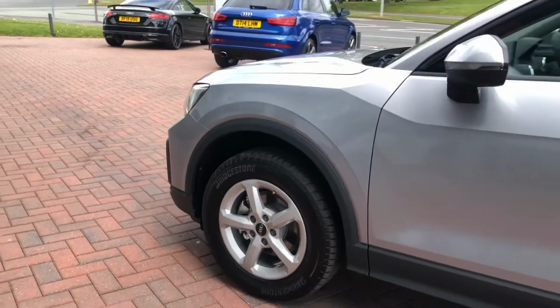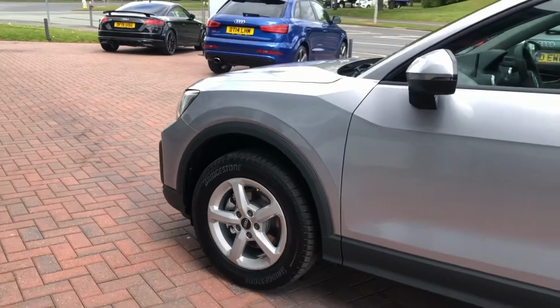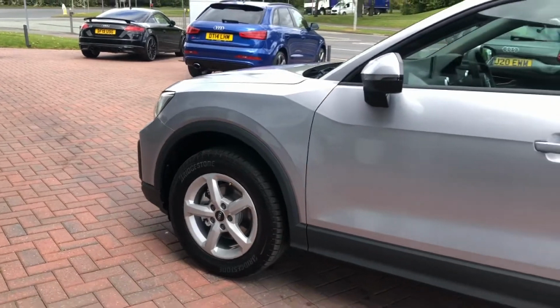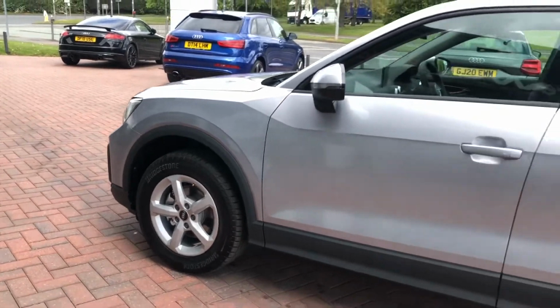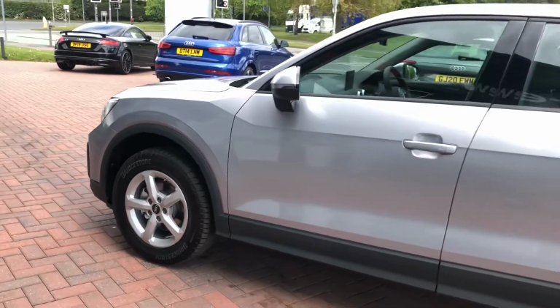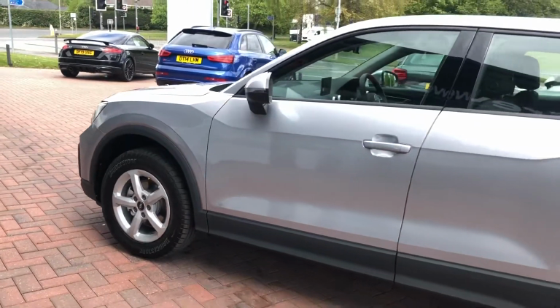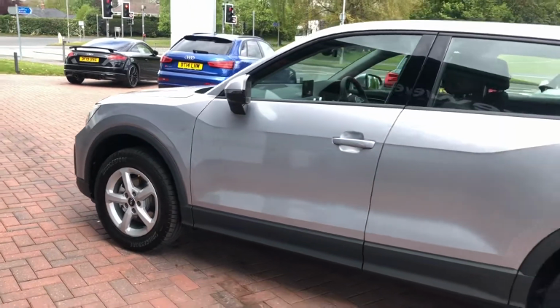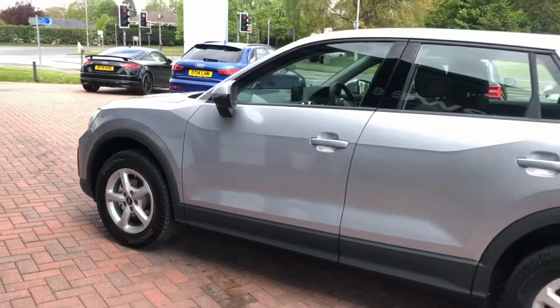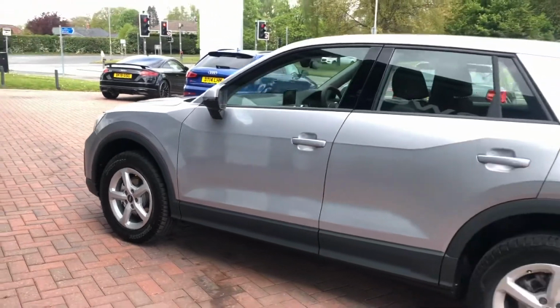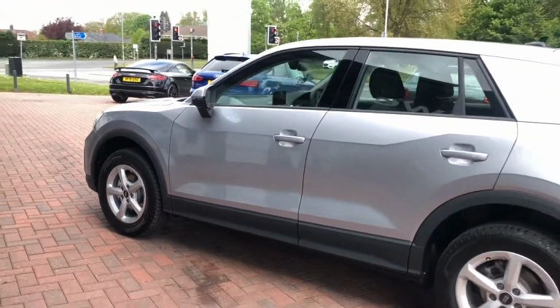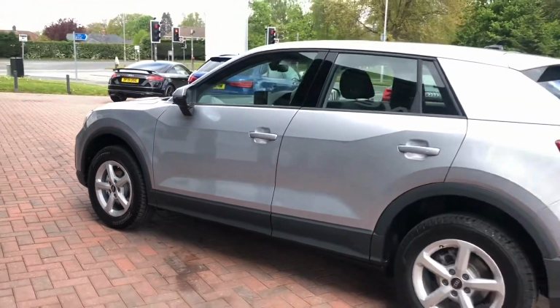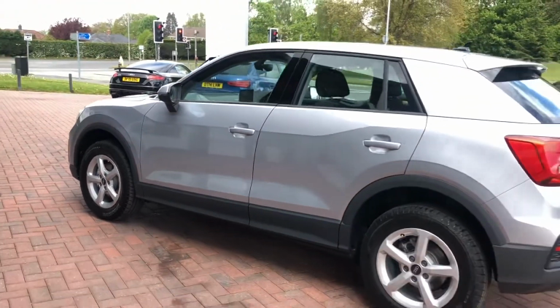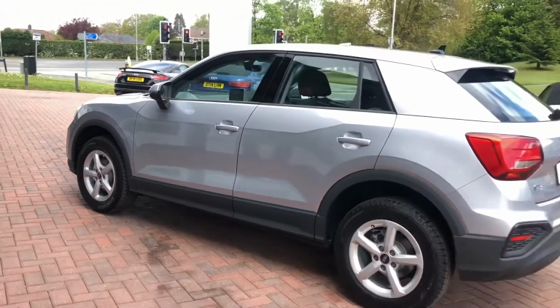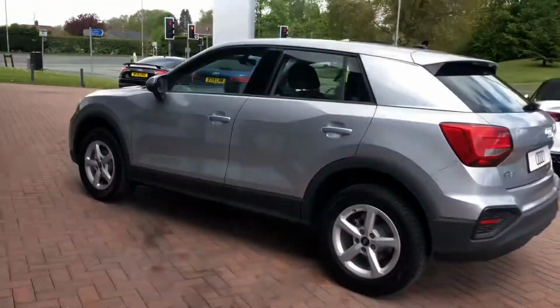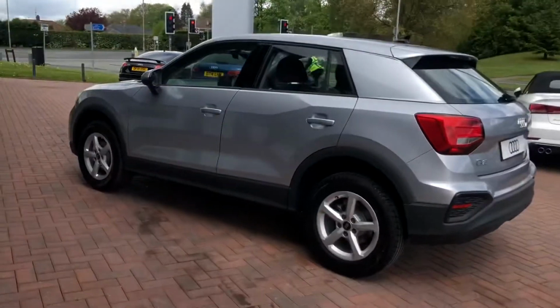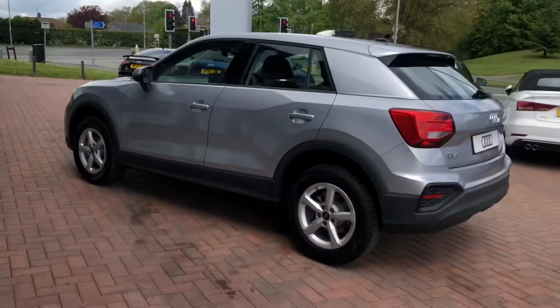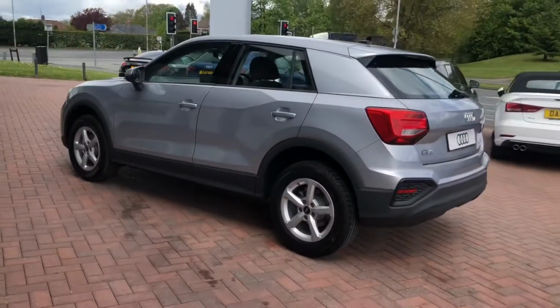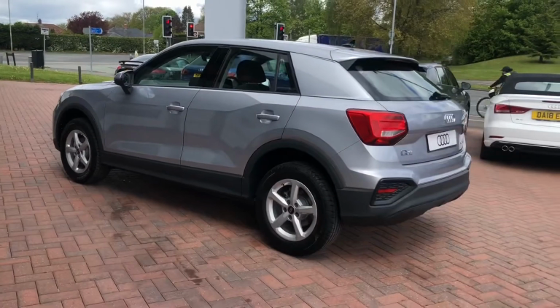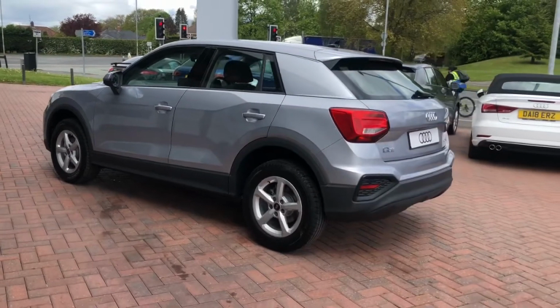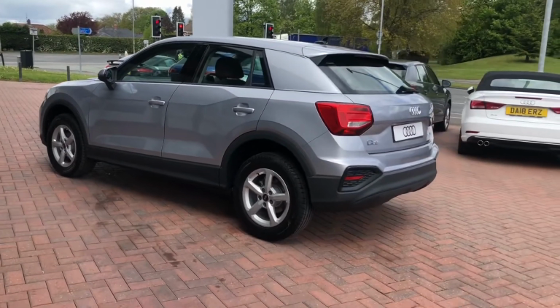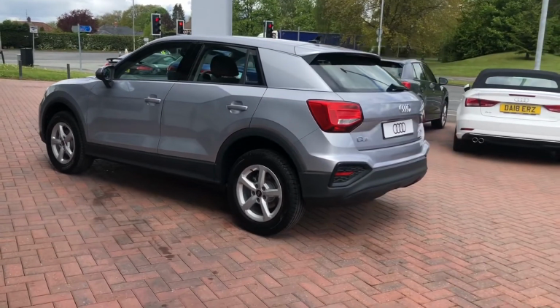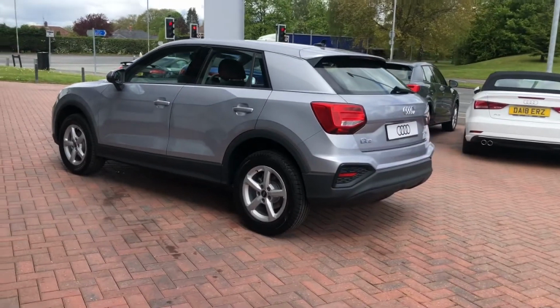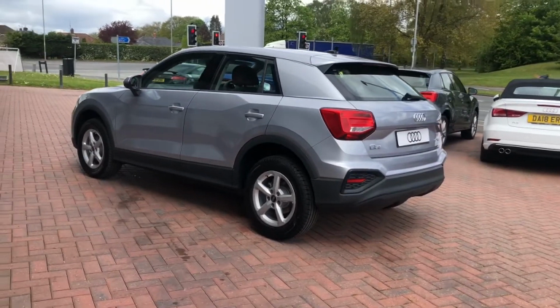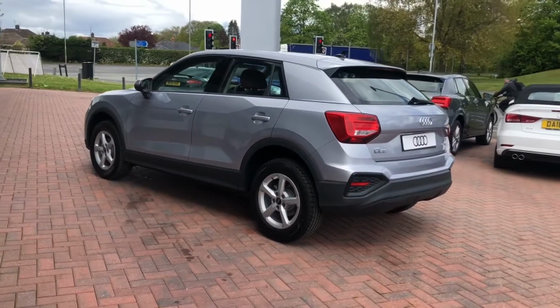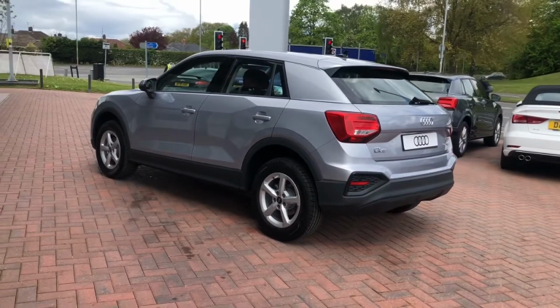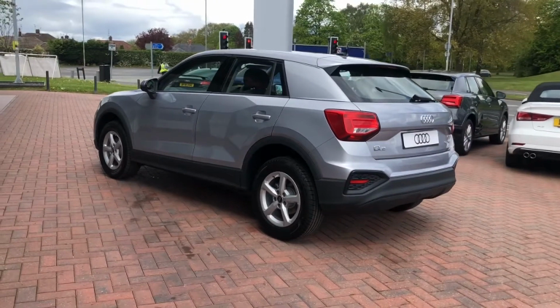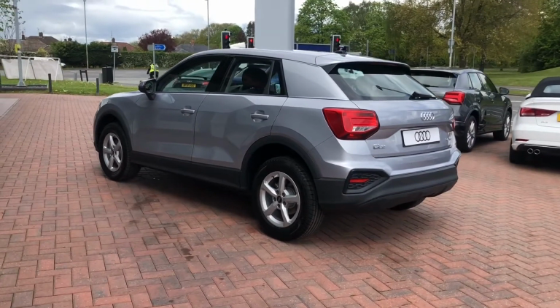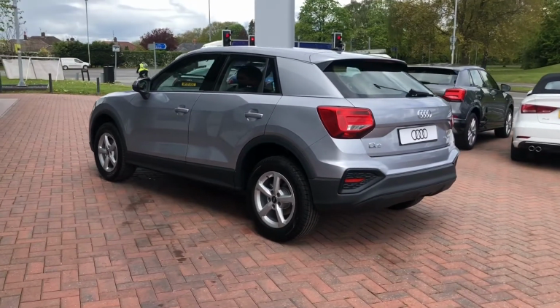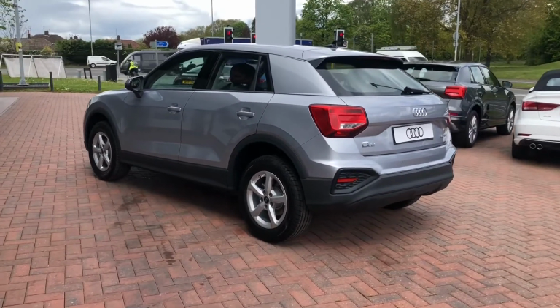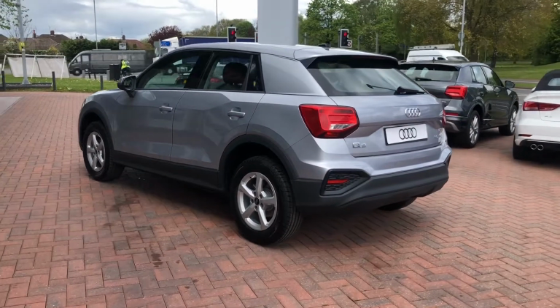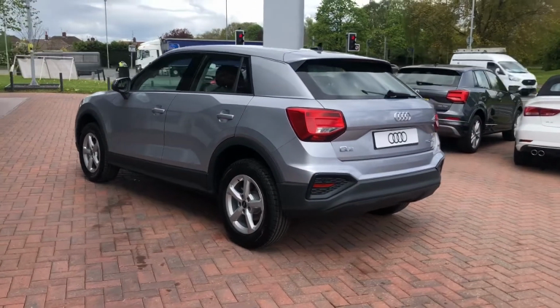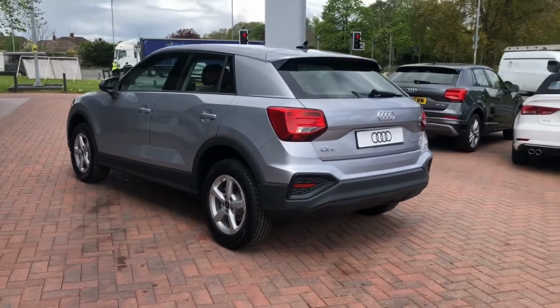This vehicle does come with rear parking sensors, which makes manoeuvring and parking it incredibly easy. This particular Q2 does have a petrol engine and it's also manual.